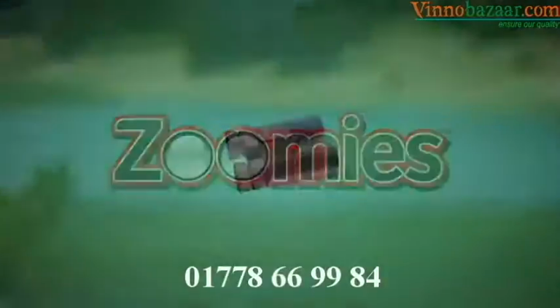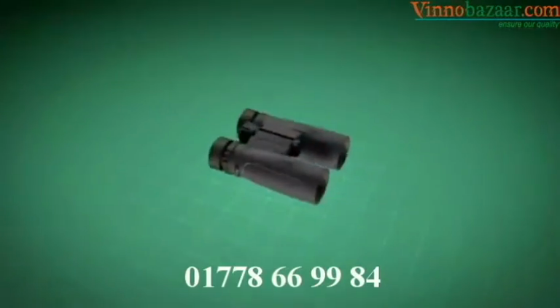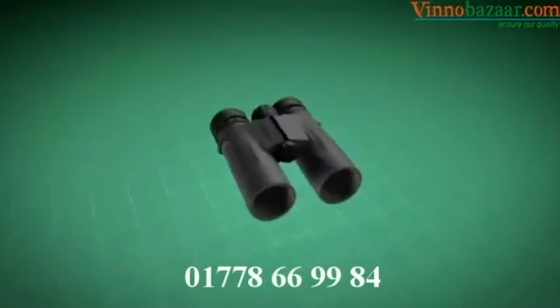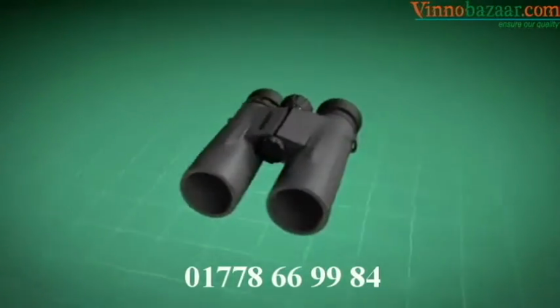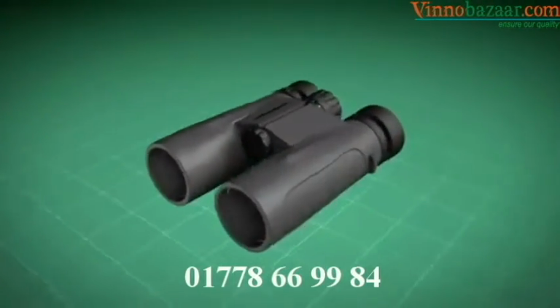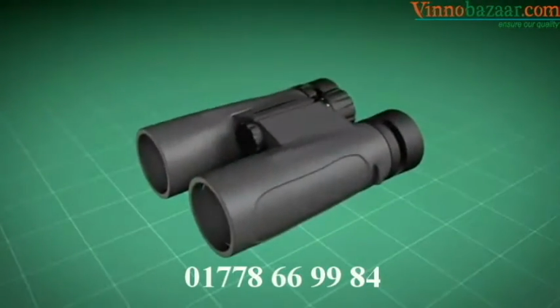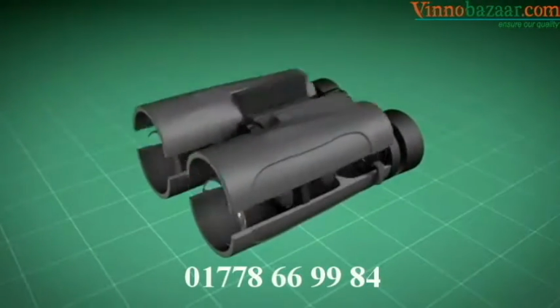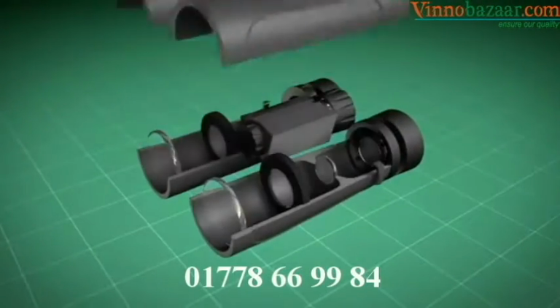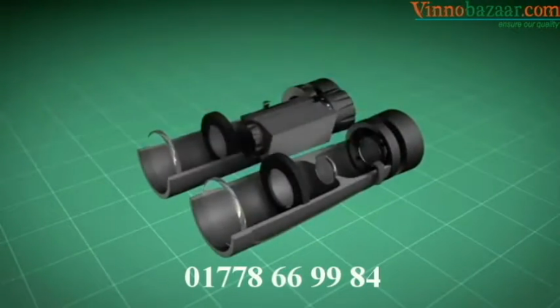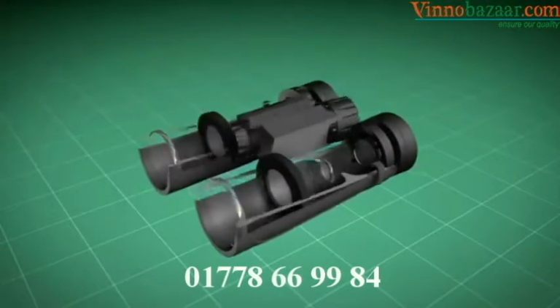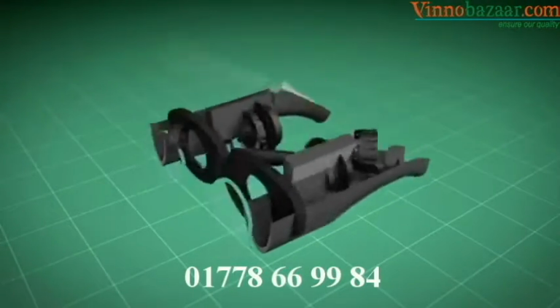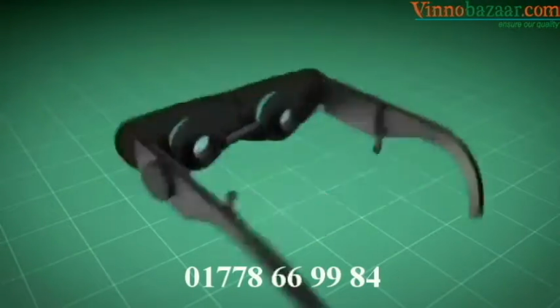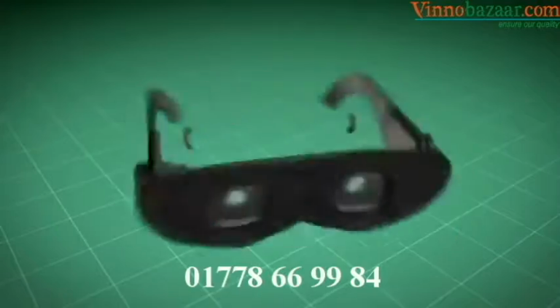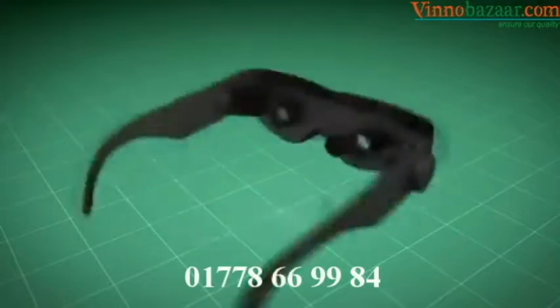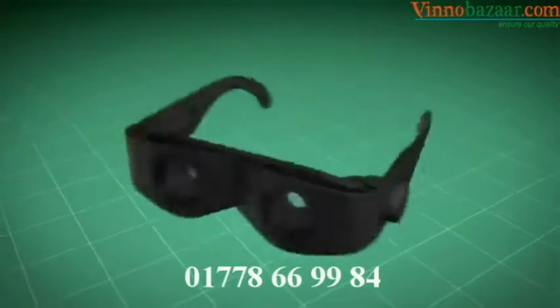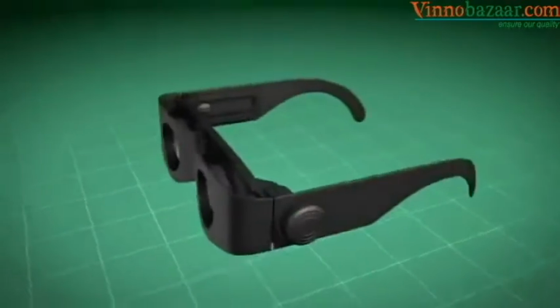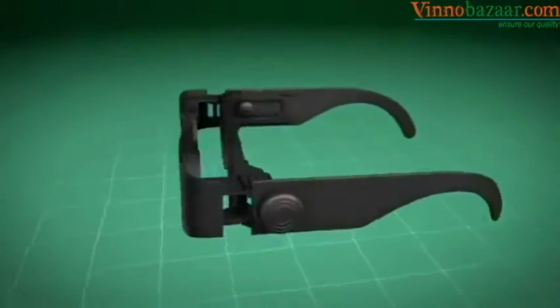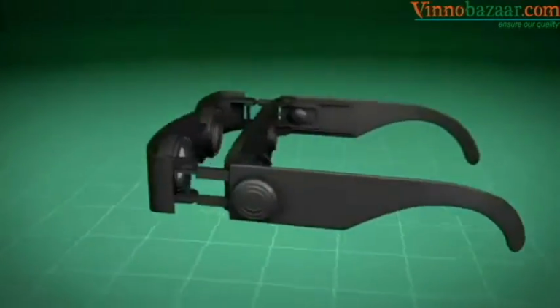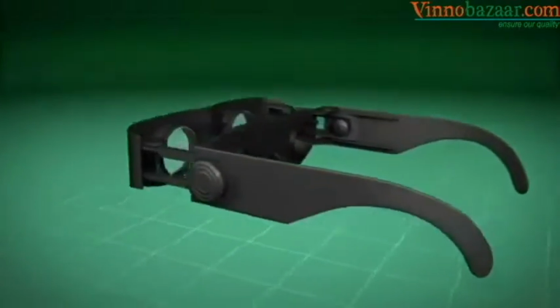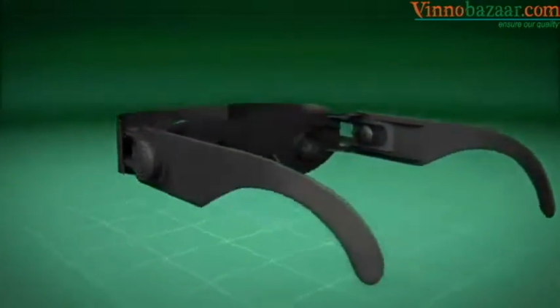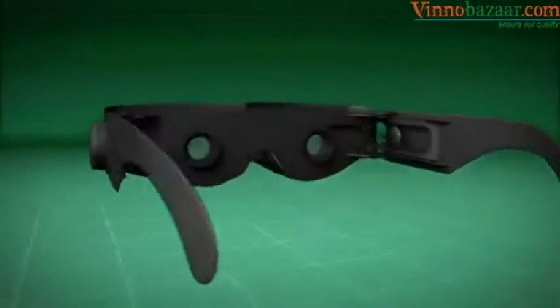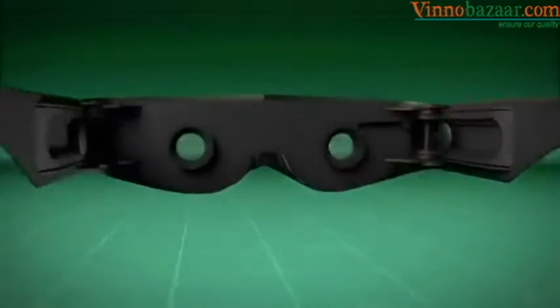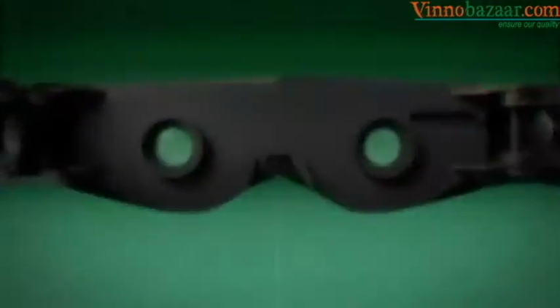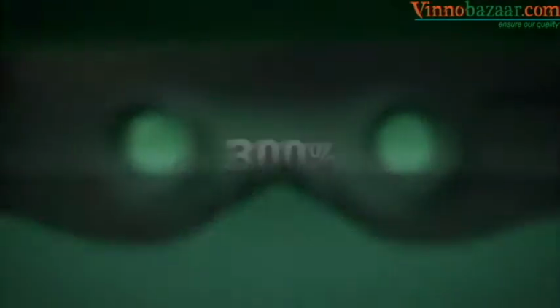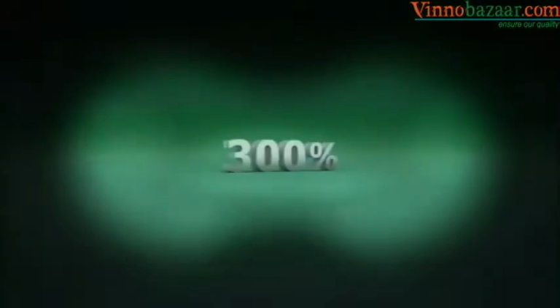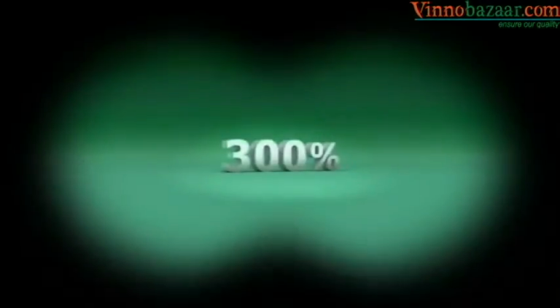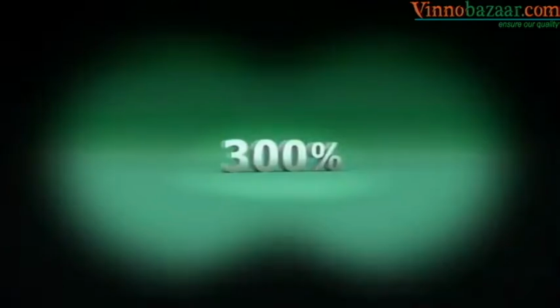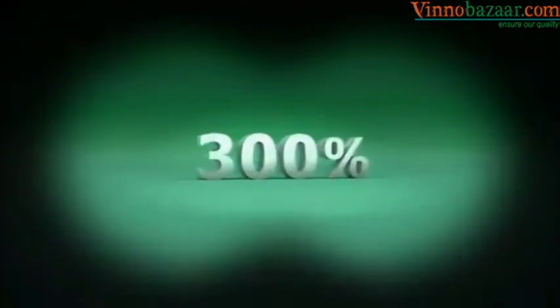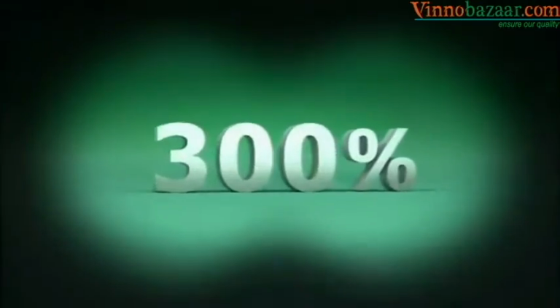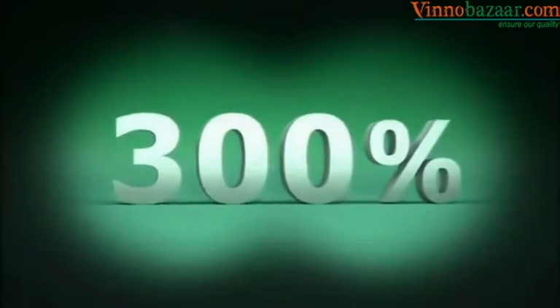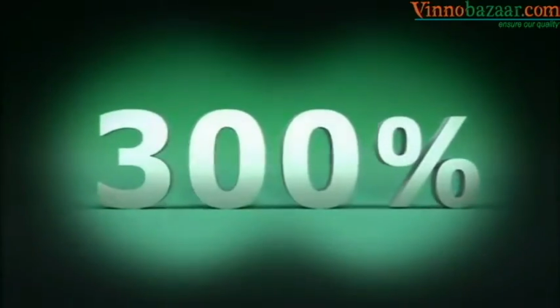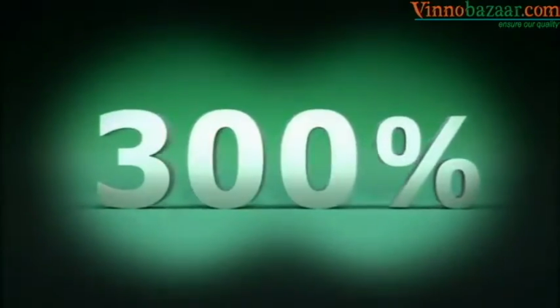Look closer. Zoomies binoculars utilize vision technology similar to binoculars, adapted to fit microlenses that adjust easily with the turn of the focus dial and magnify up to 300%.